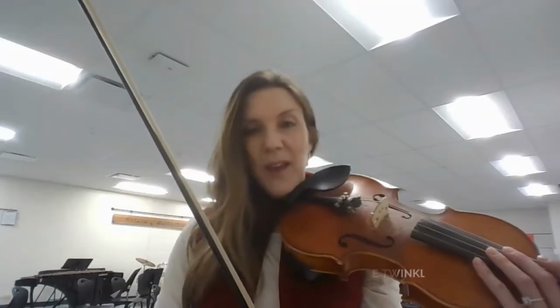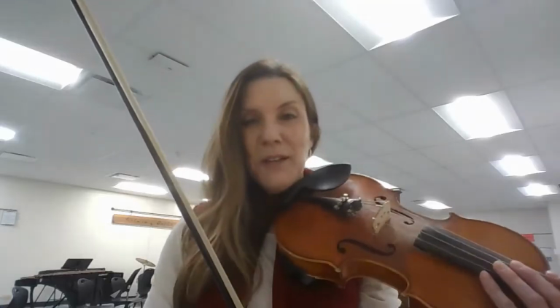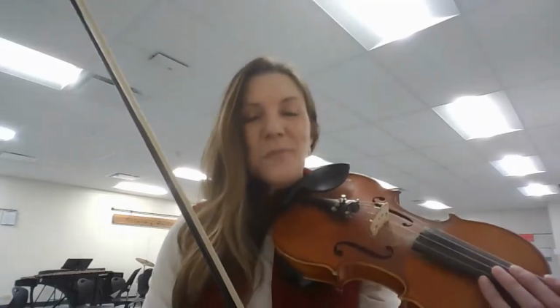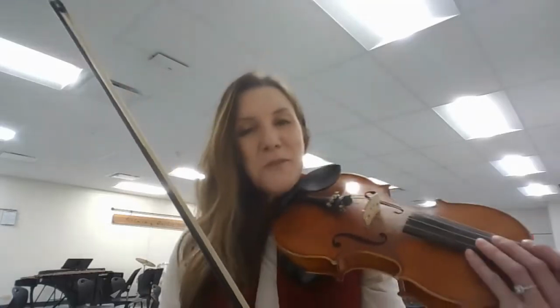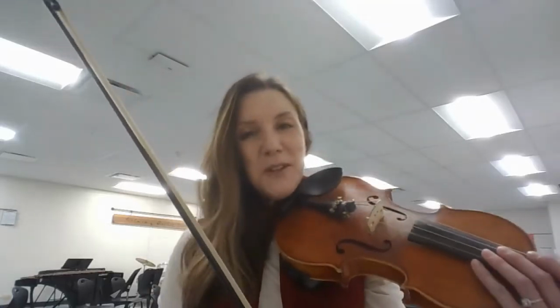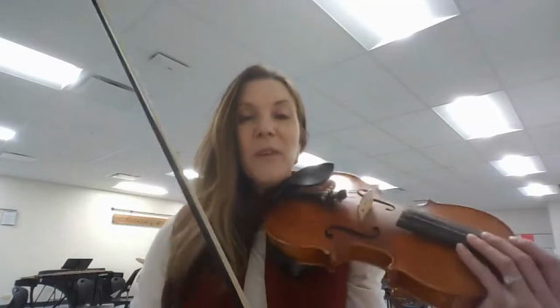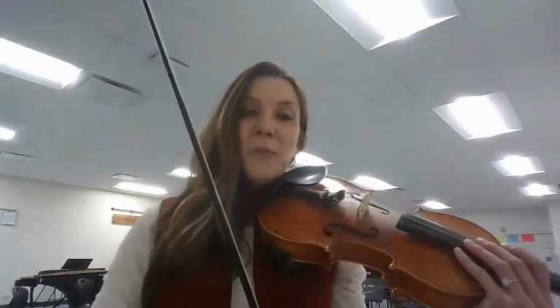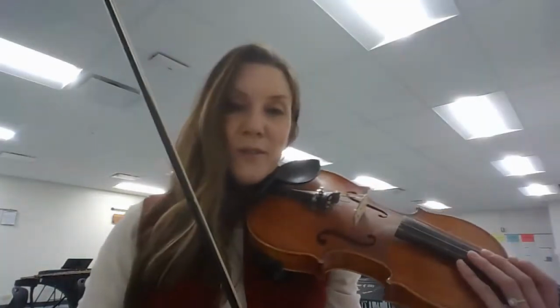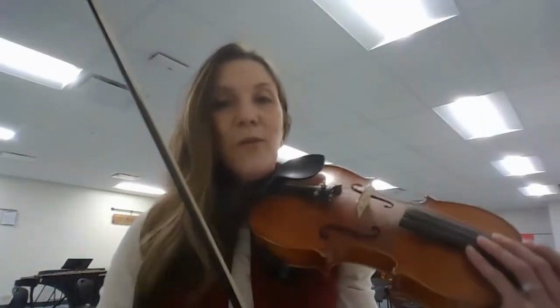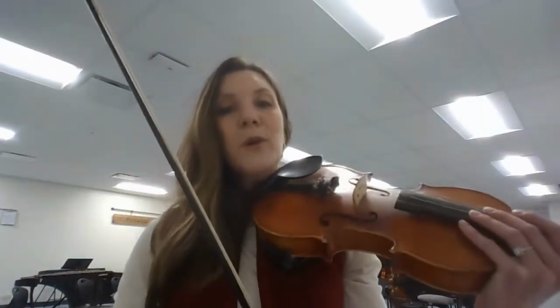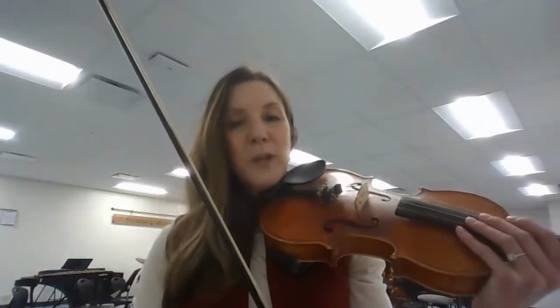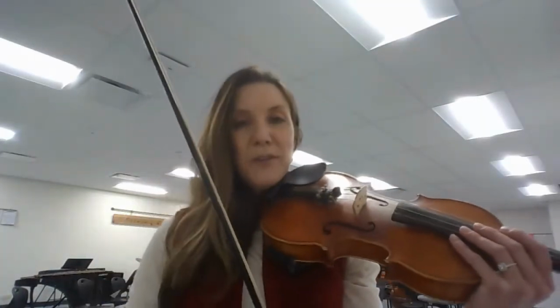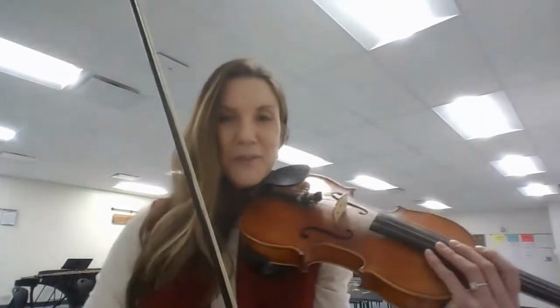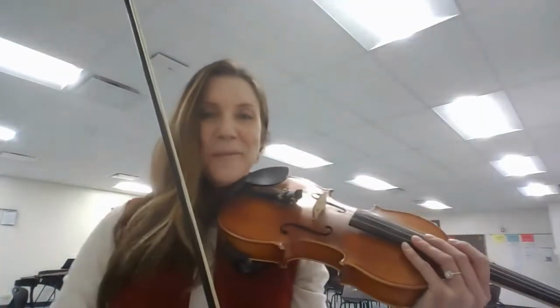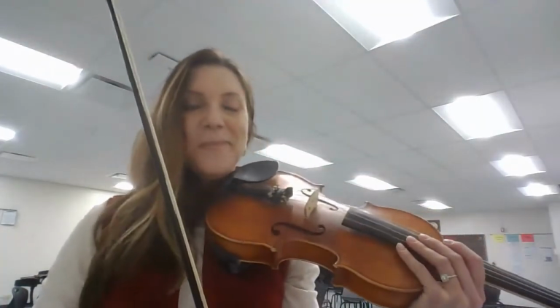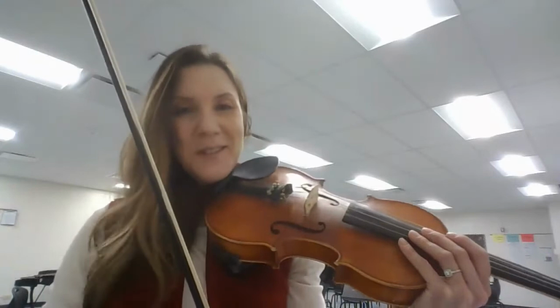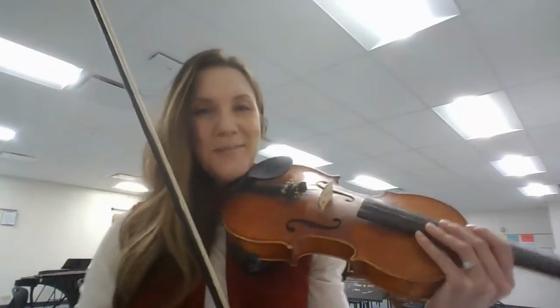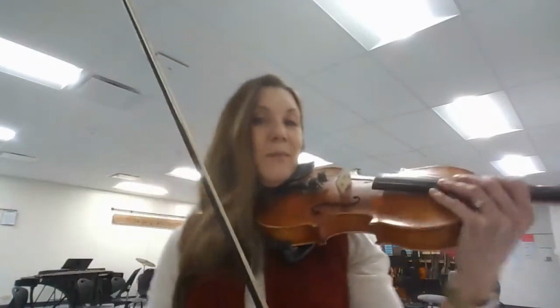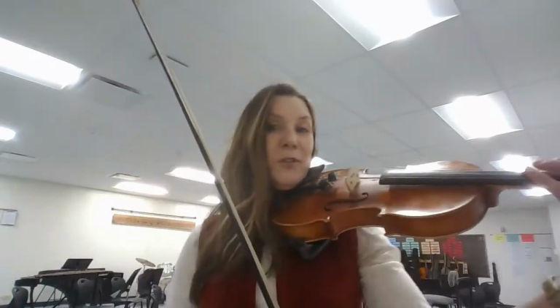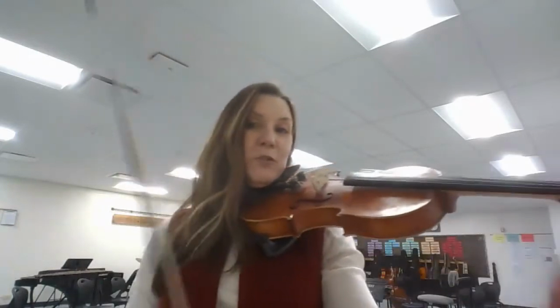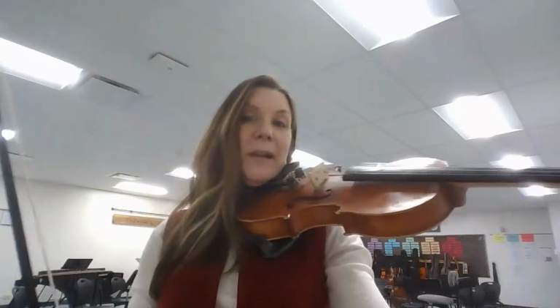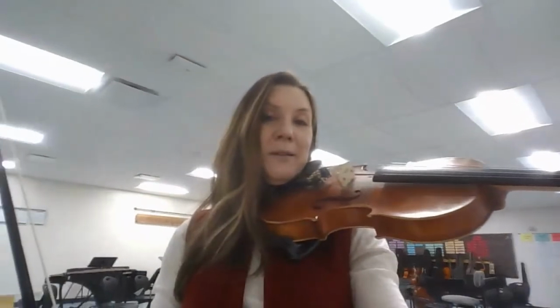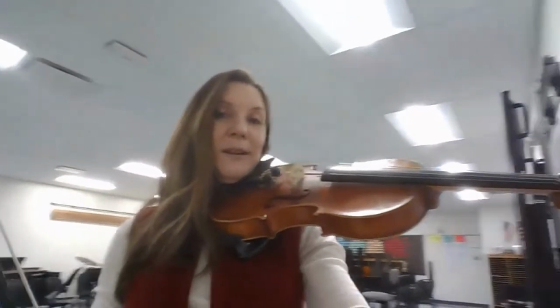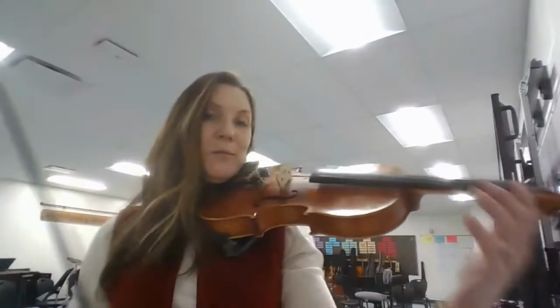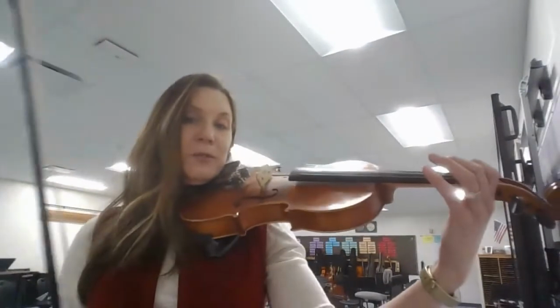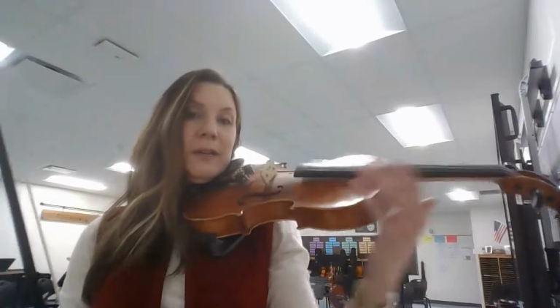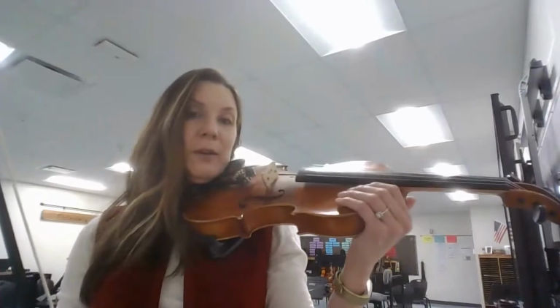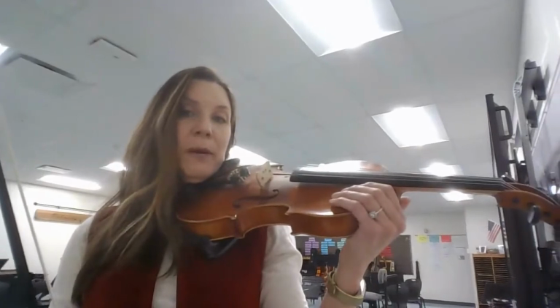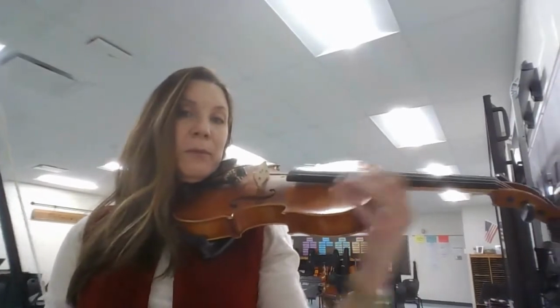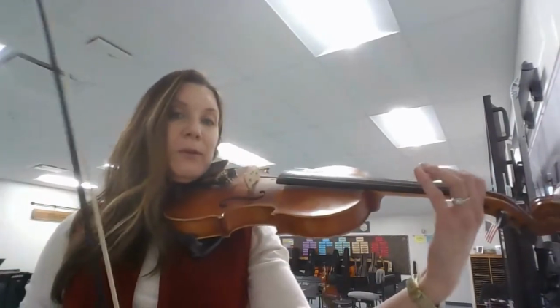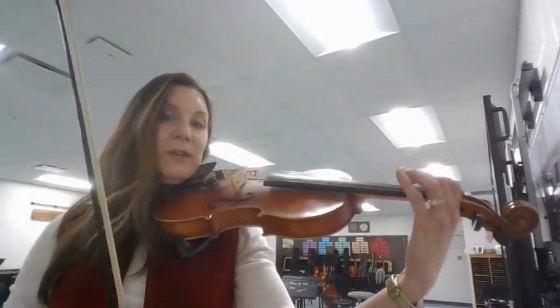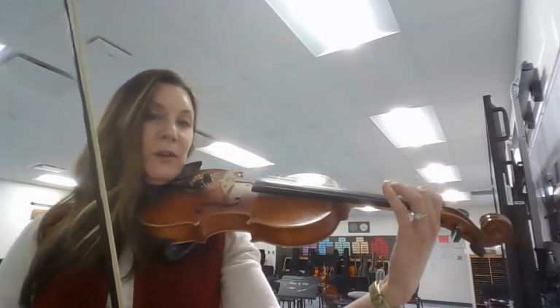Hey beginners, Mrs. Flowers here. This is a practice video for Twinkle Twinkle Little Star. Let's get started — first, let's make sure that our hand is in position, not here on the upper bow. Hand is set to go.